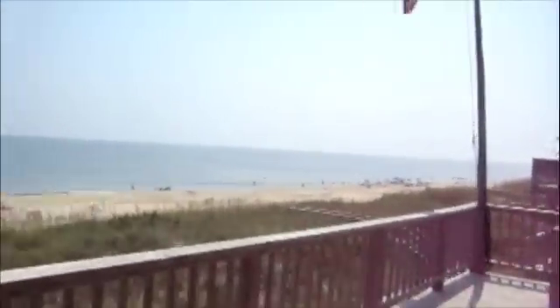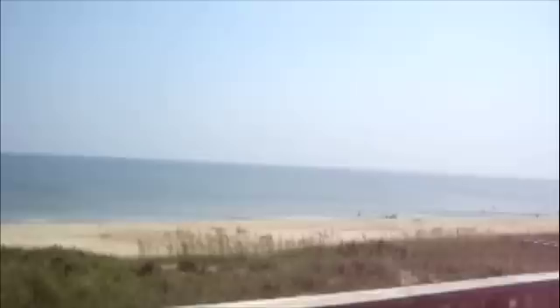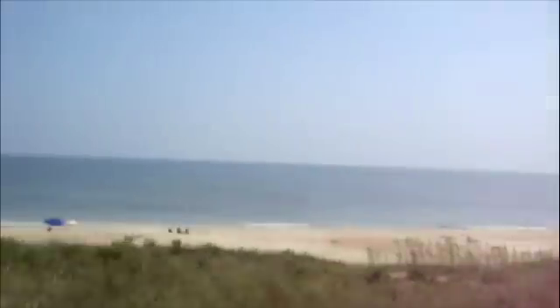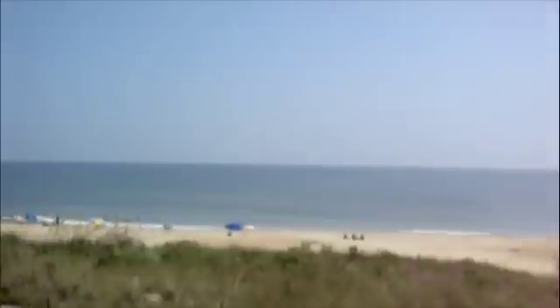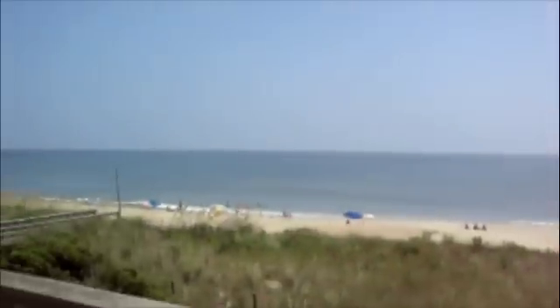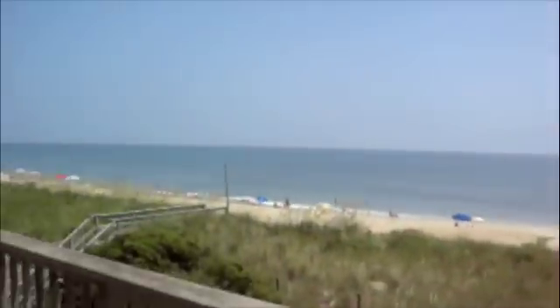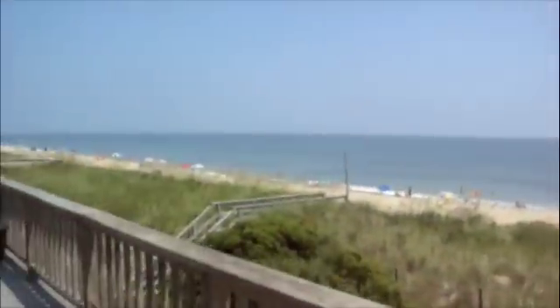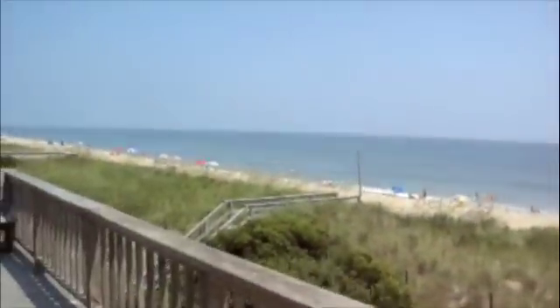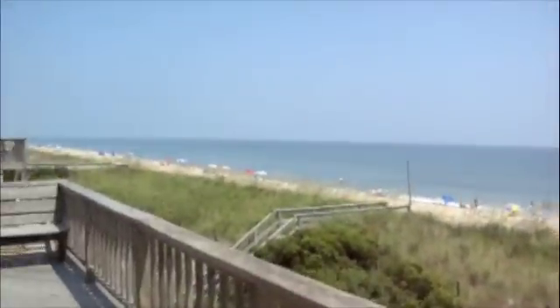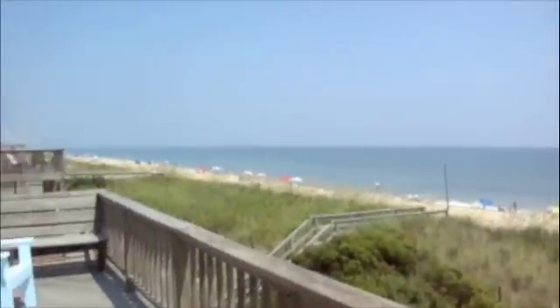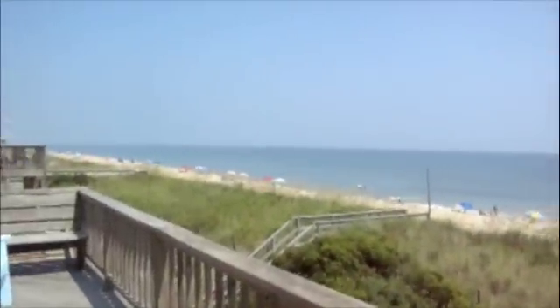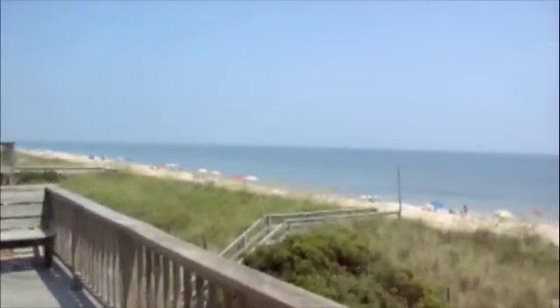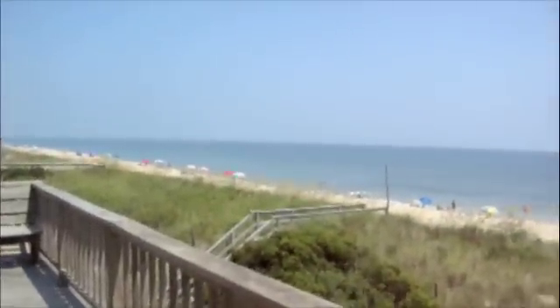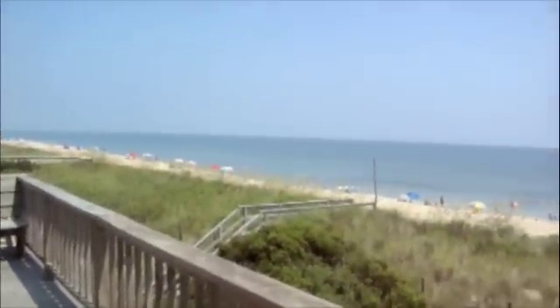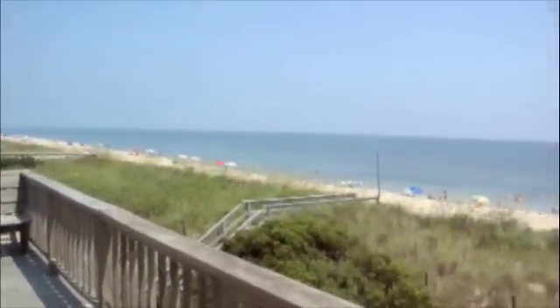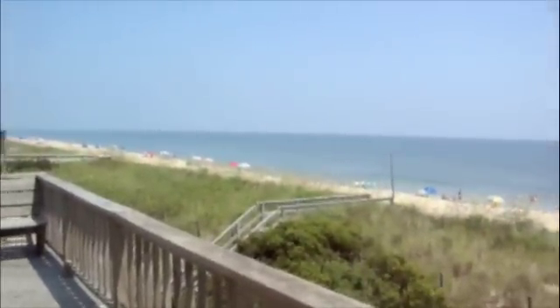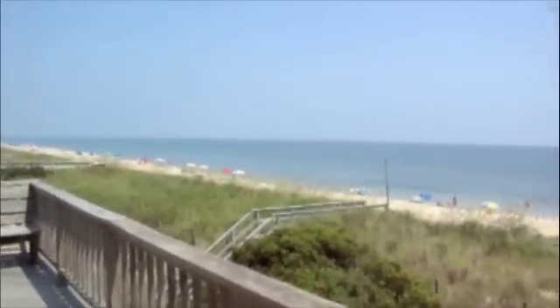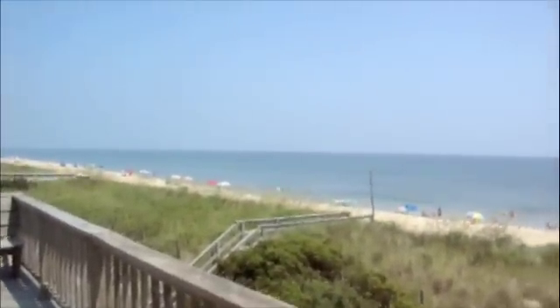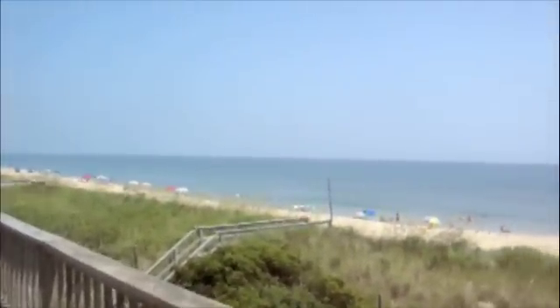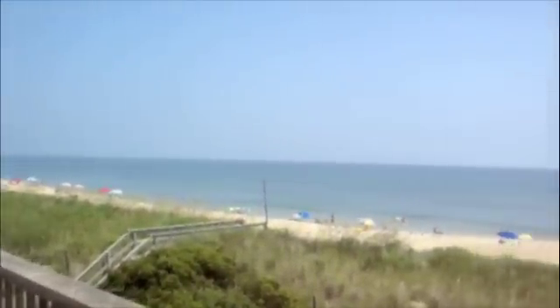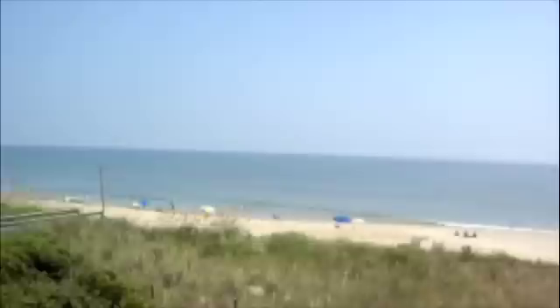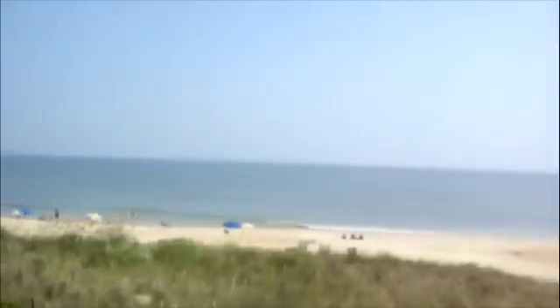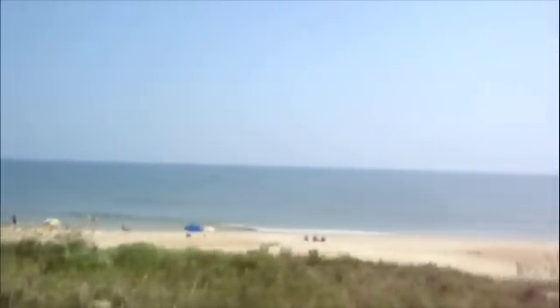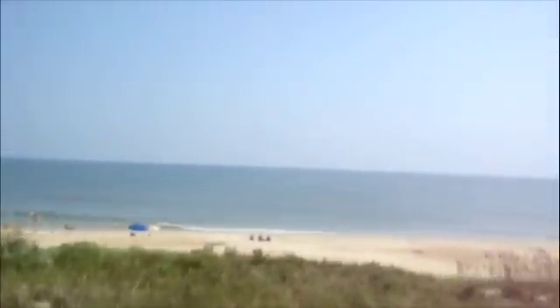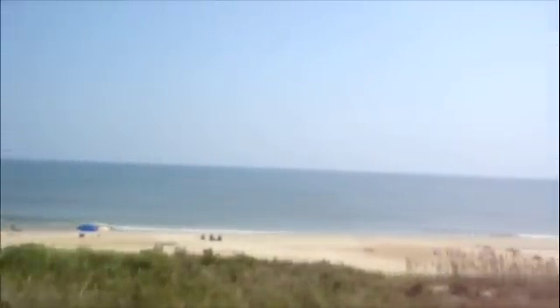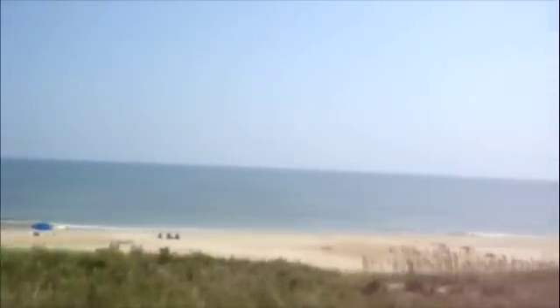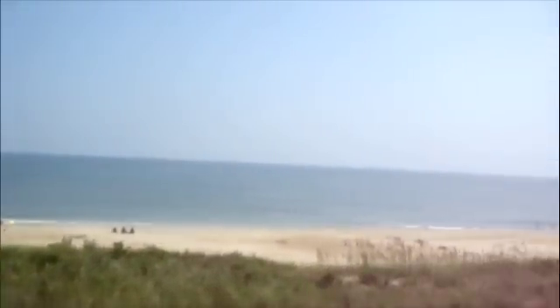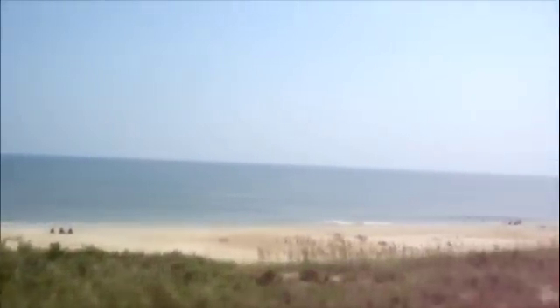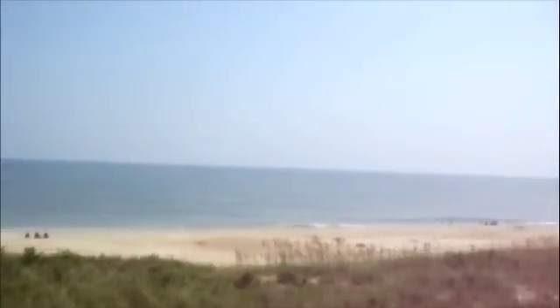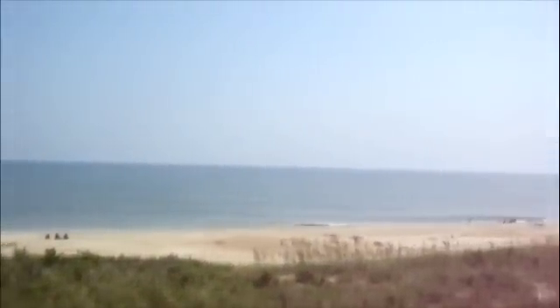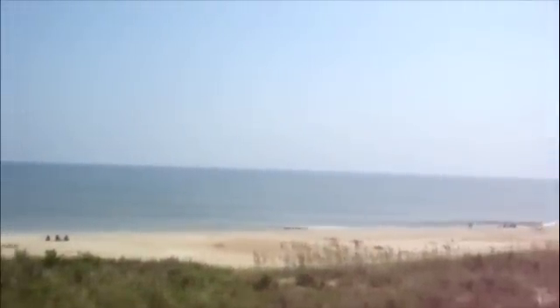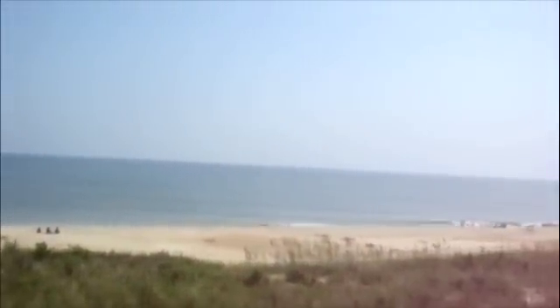We also have a walkway to the beach. Just go down to the bottom of the house, right over the dune, and you're on the beach enjoying your vacation at Sentimental Journey.